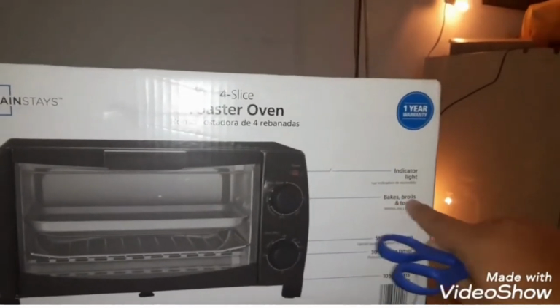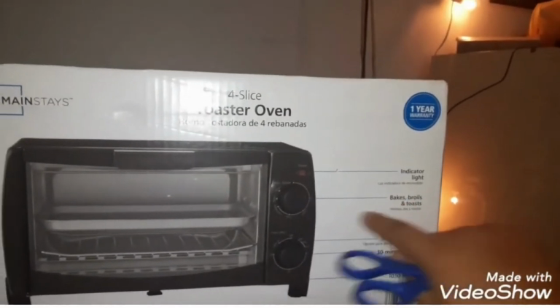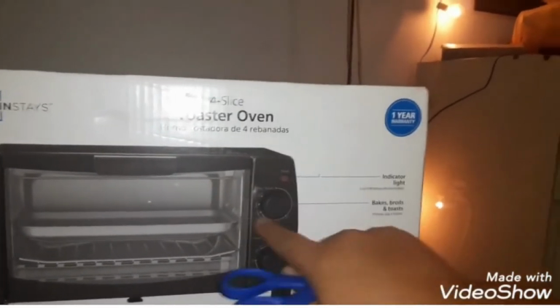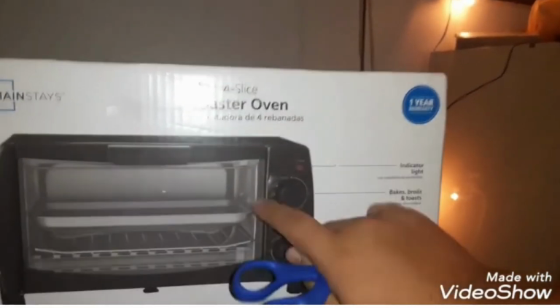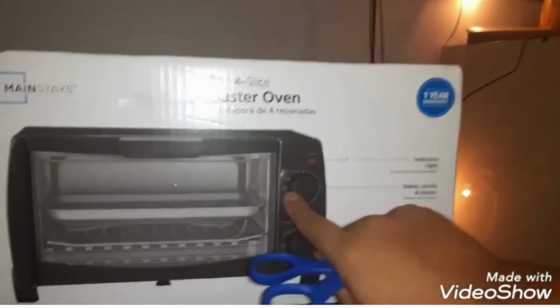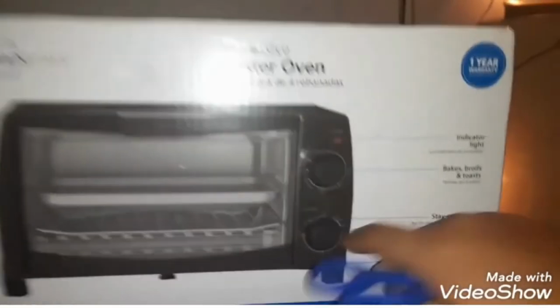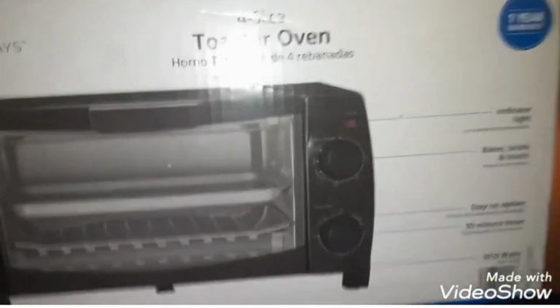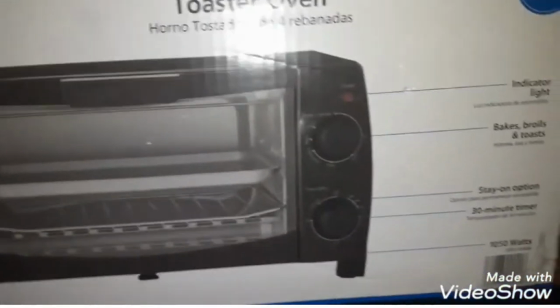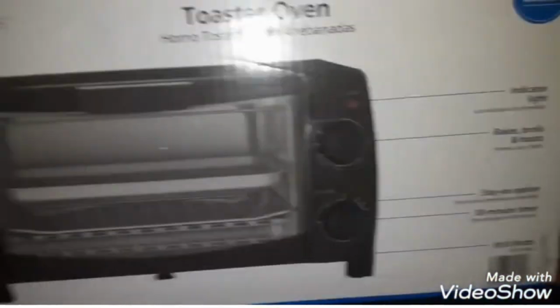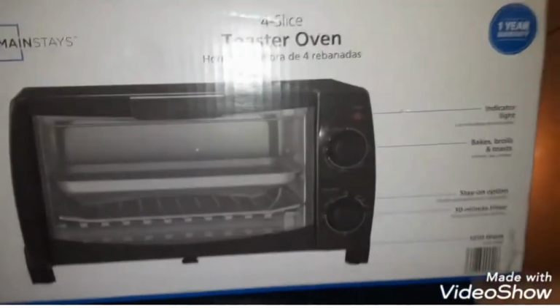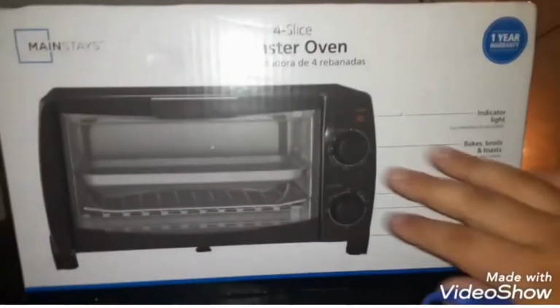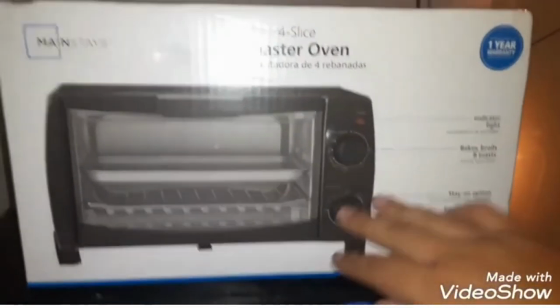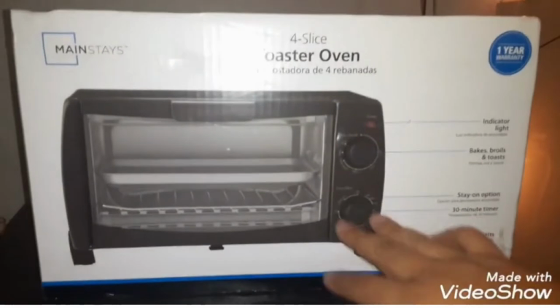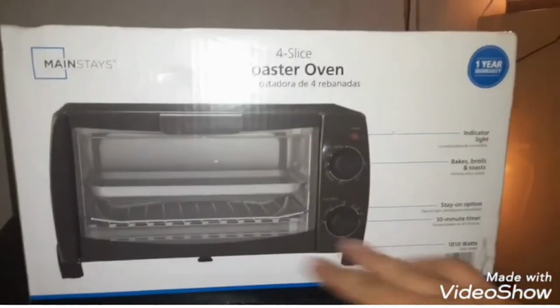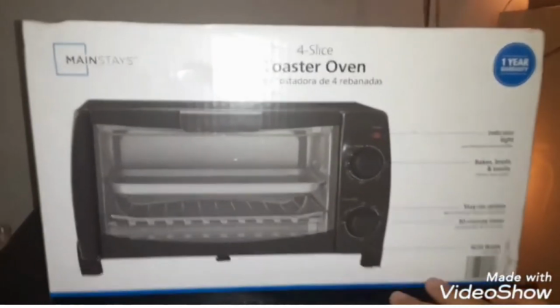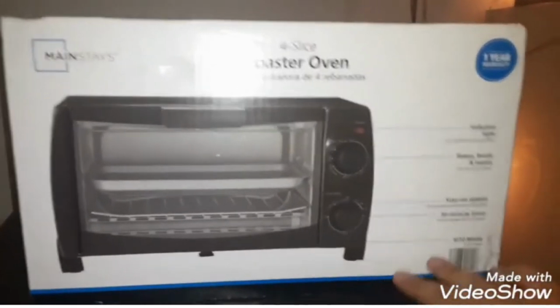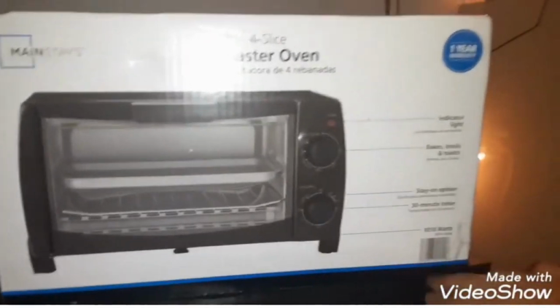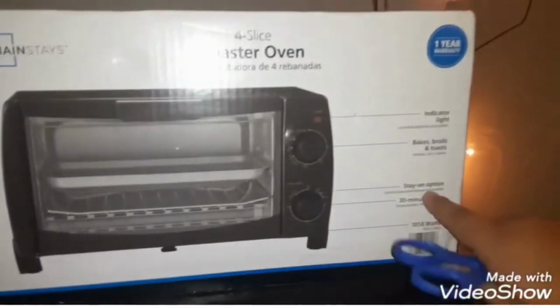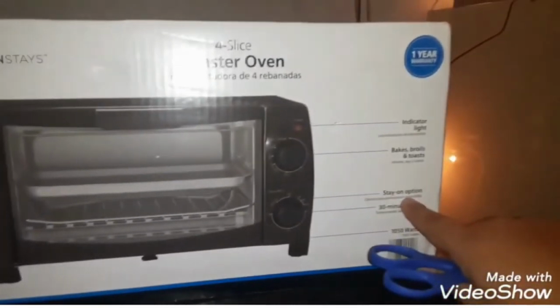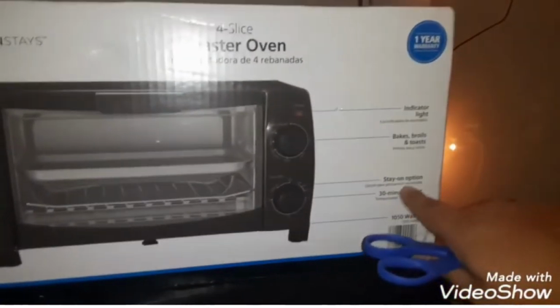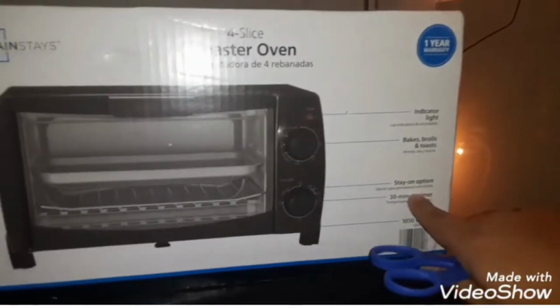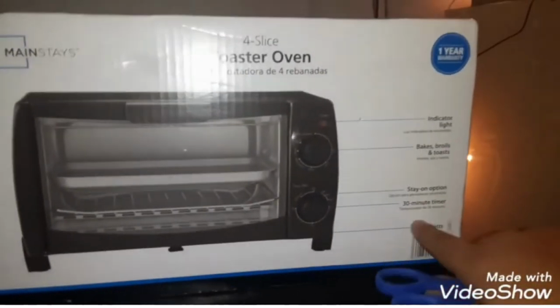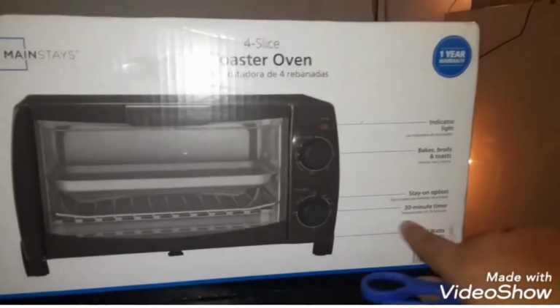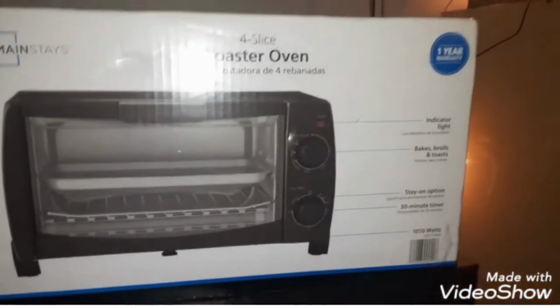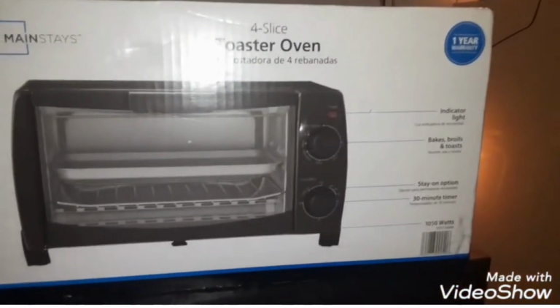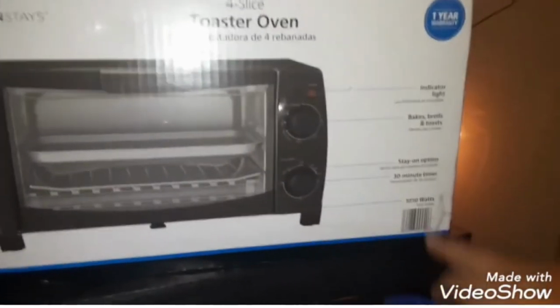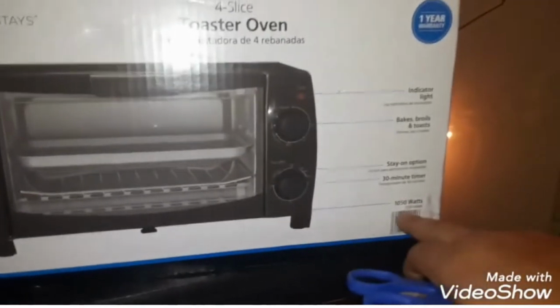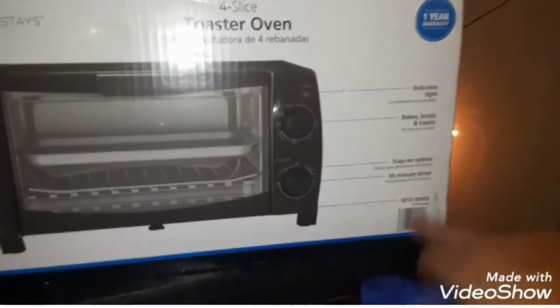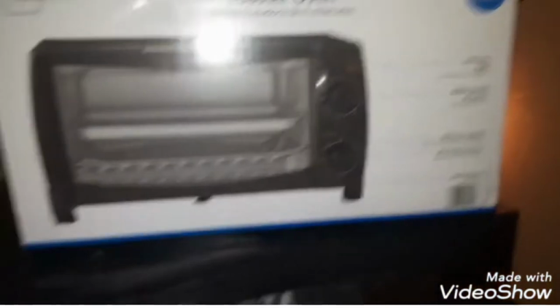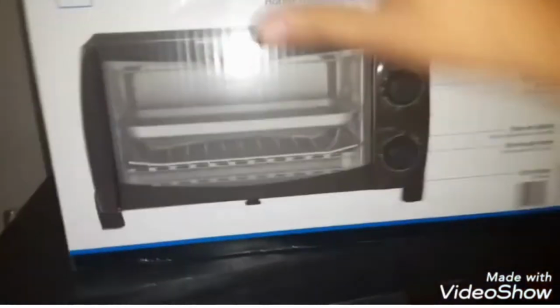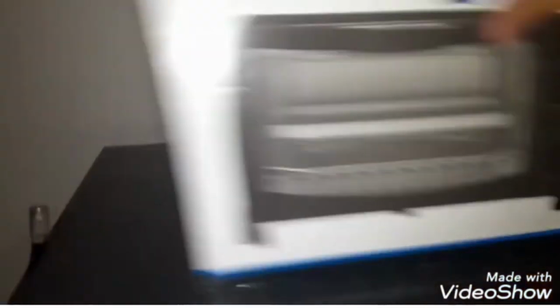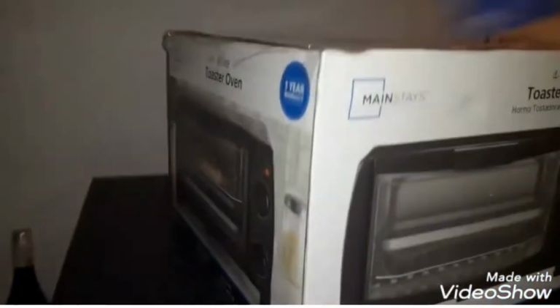It bakes, broils, and toasts. Here you can see the knob. We're gonna open it up right now so stay tuned, don't click off. Stay on — 30 minute timer. You got the watch right here, let's go ahead and open it up.